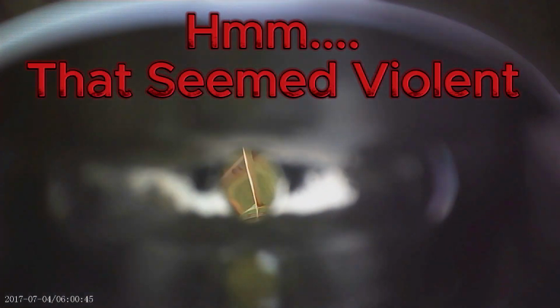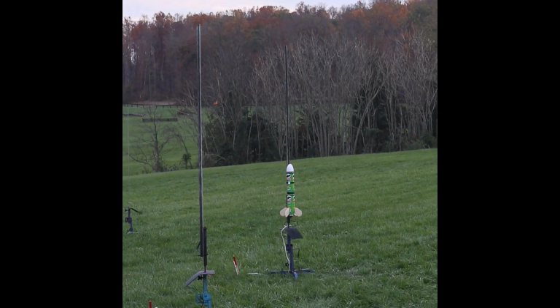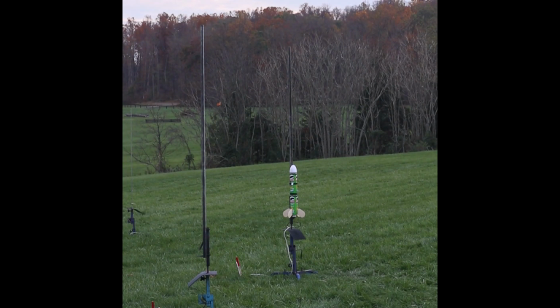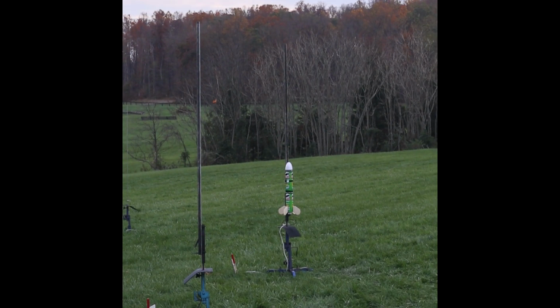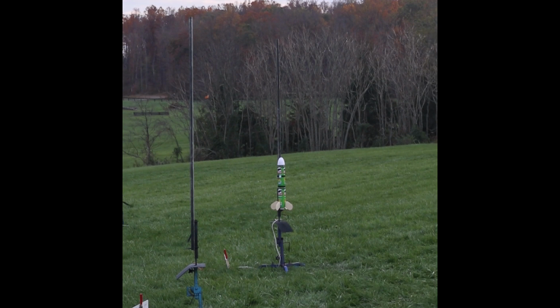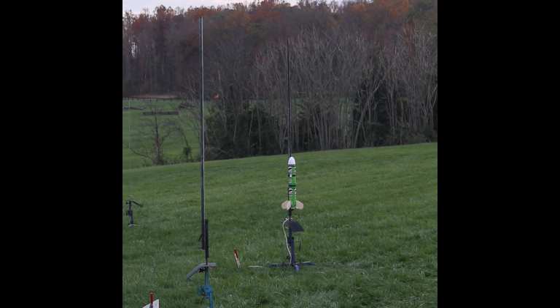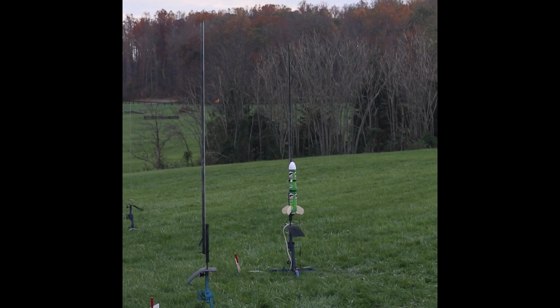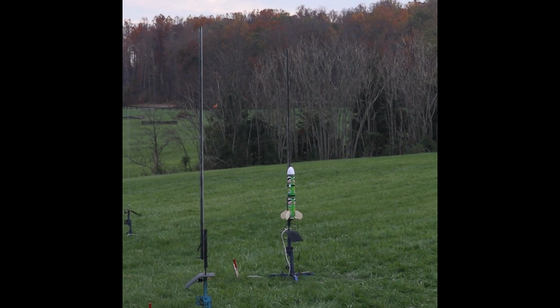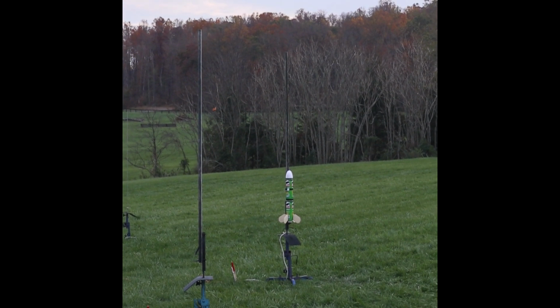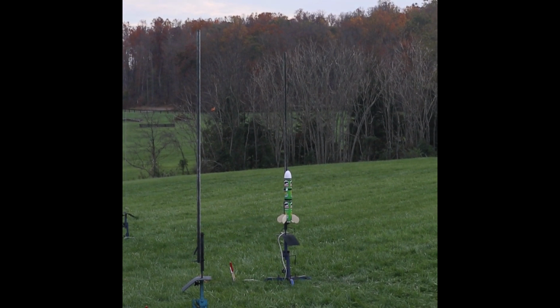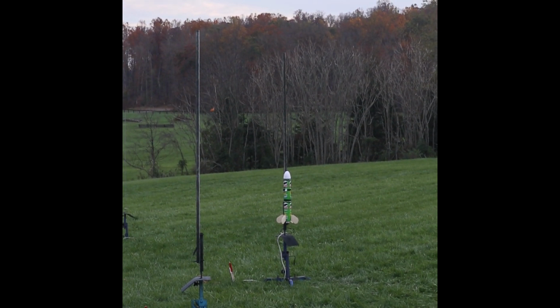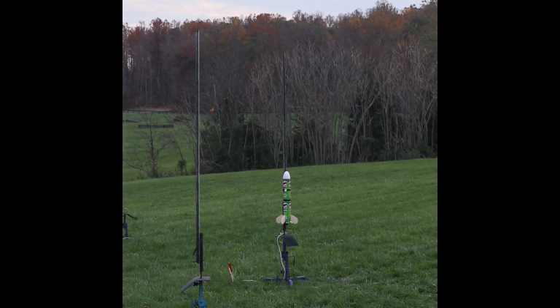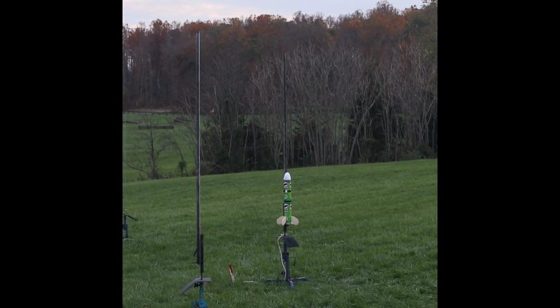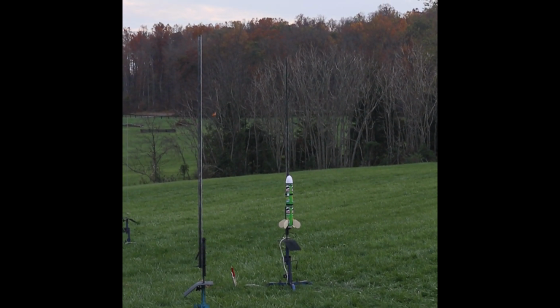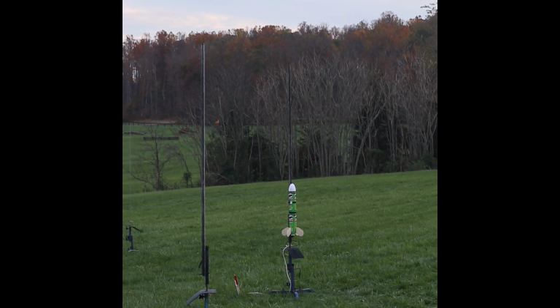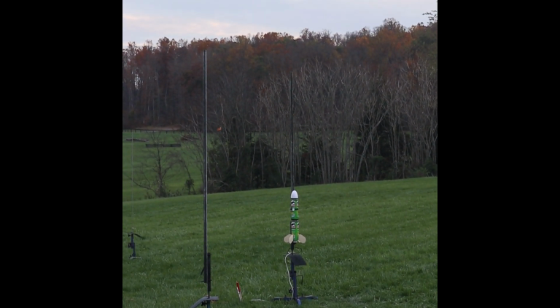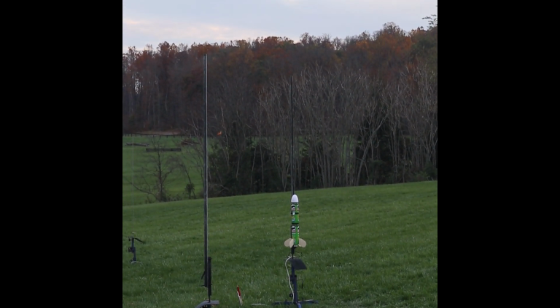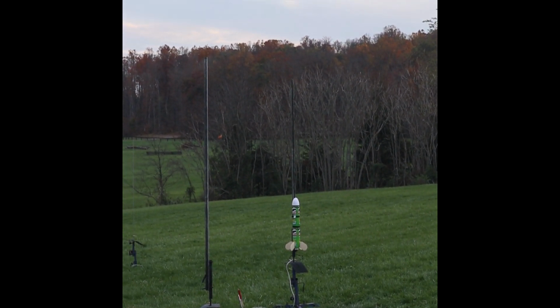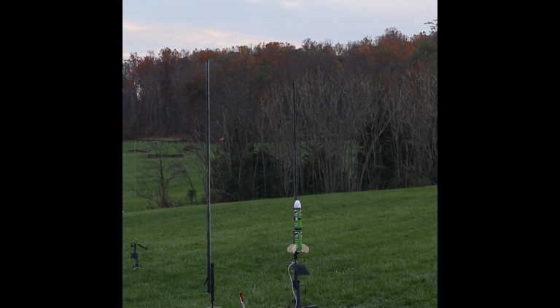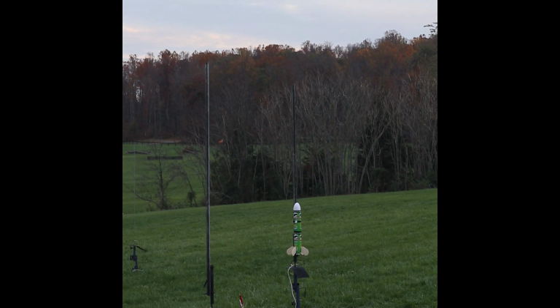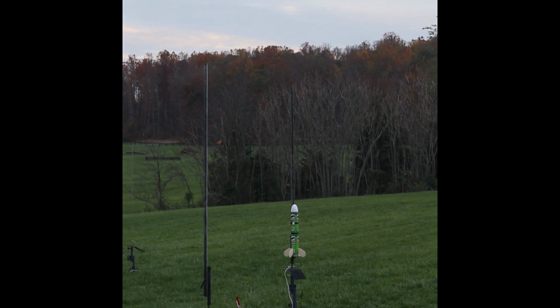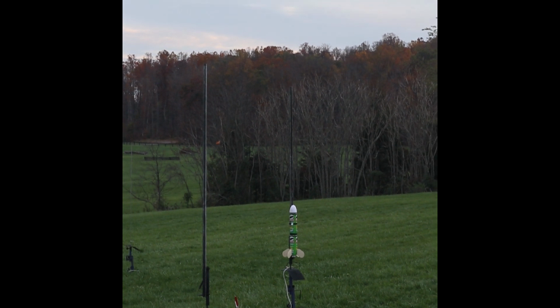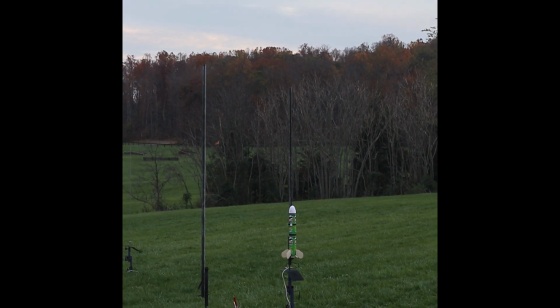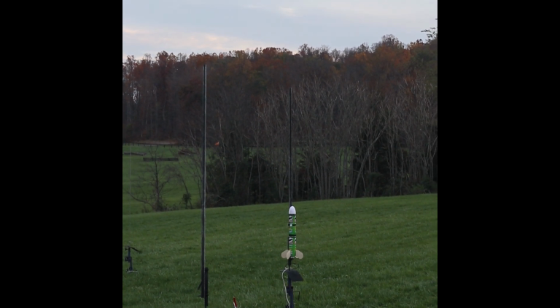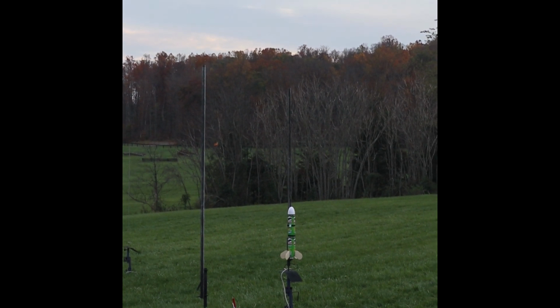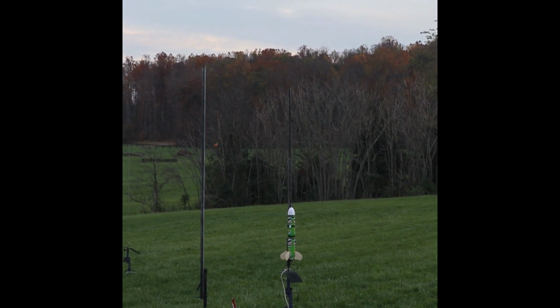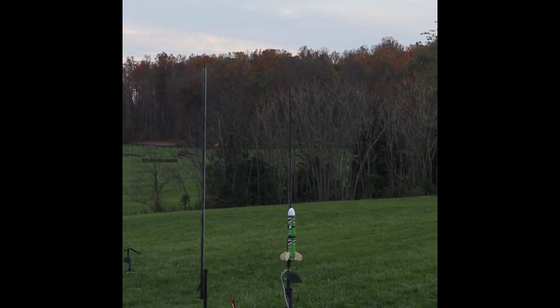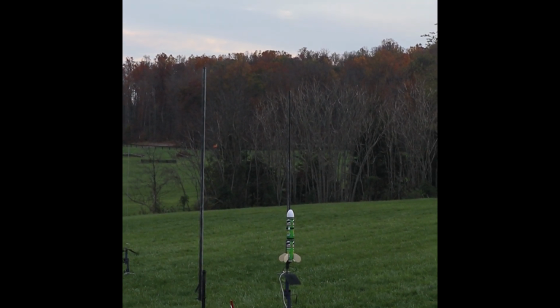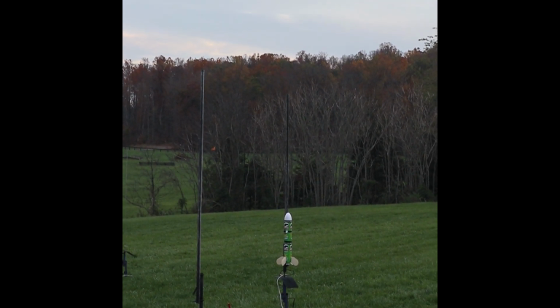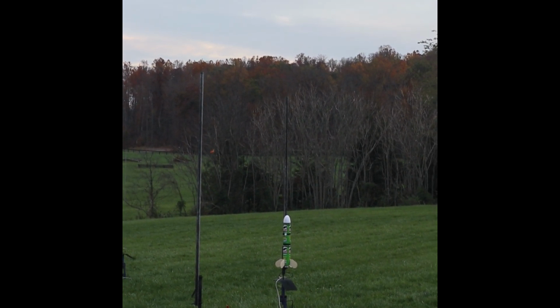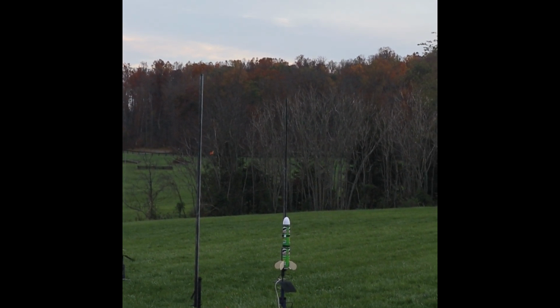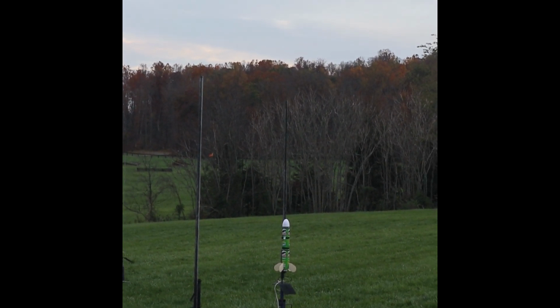With the Pringles rocket on an E30-7. Scarlet, are you ready? Okay, she's ready. We're going in 5, 4, 3, 2, 1, start.